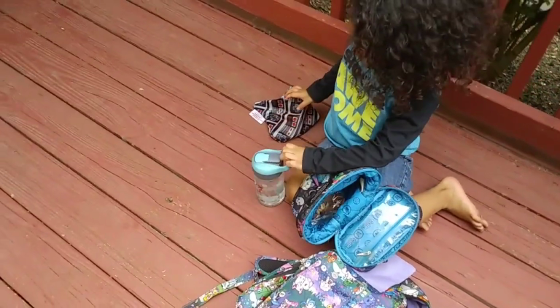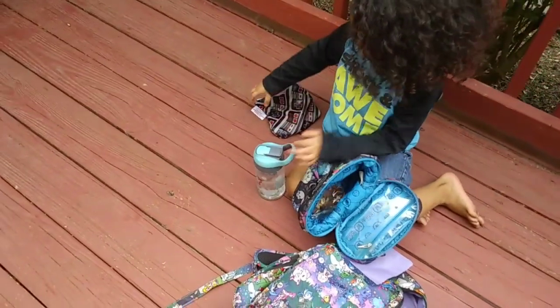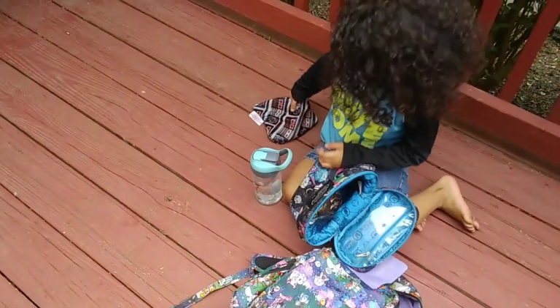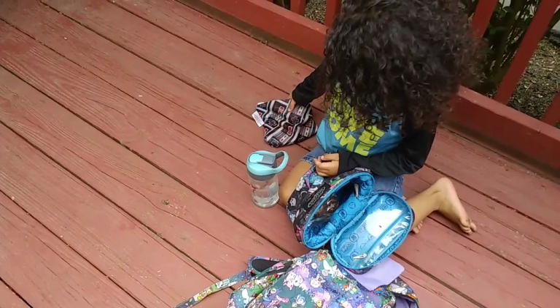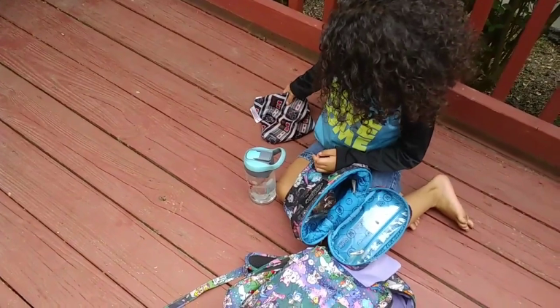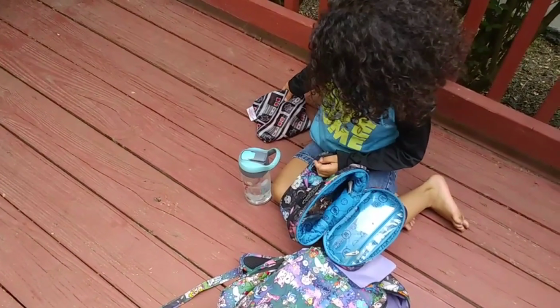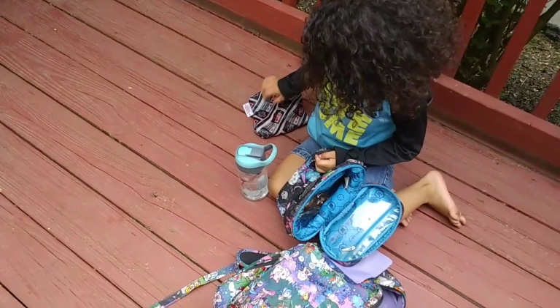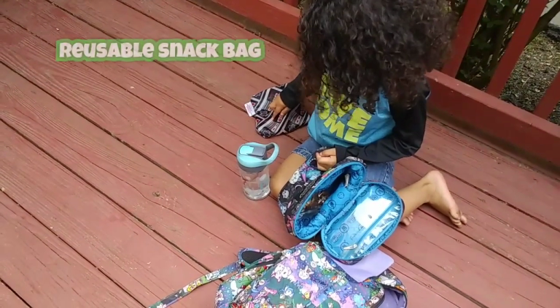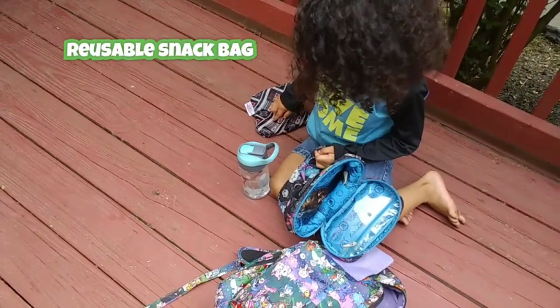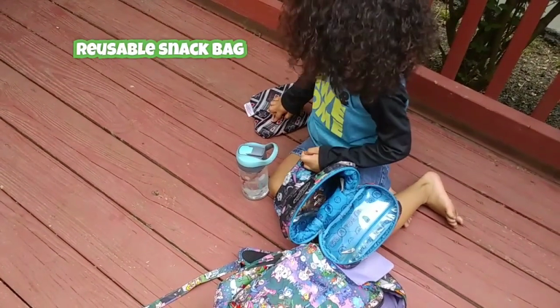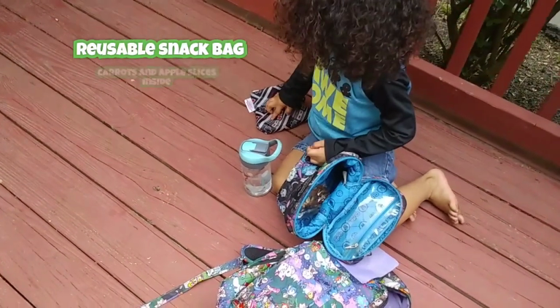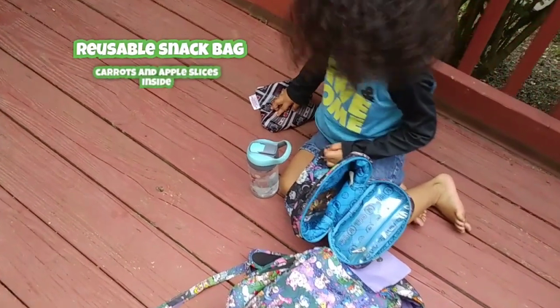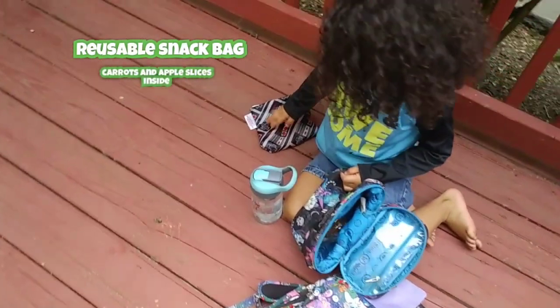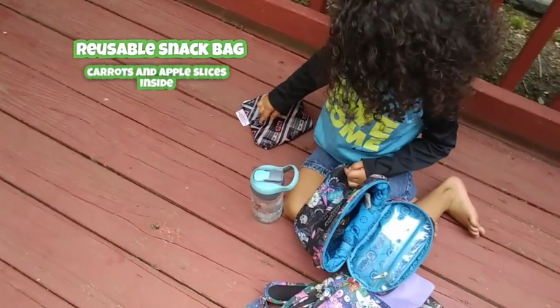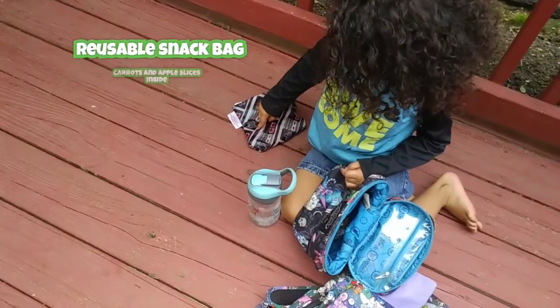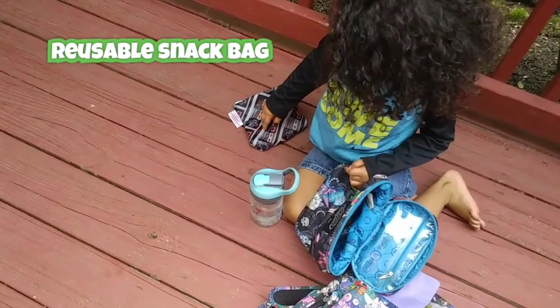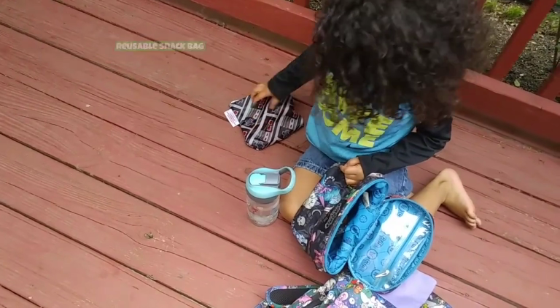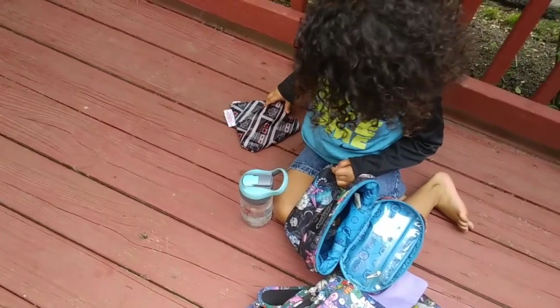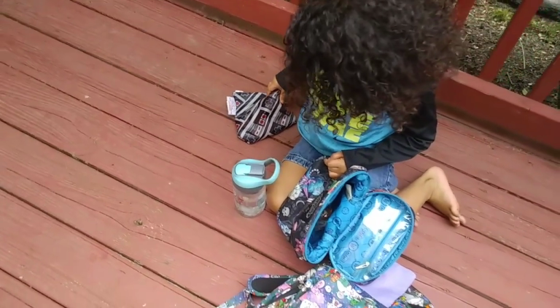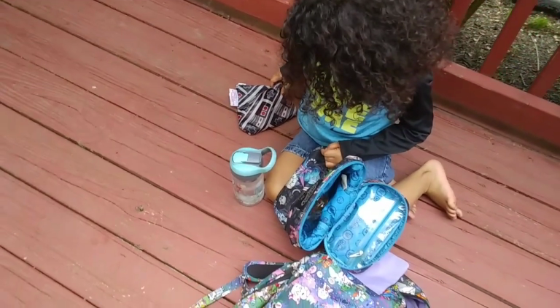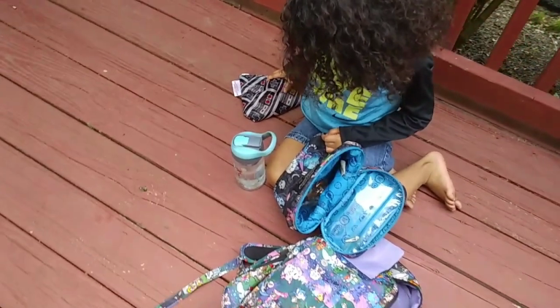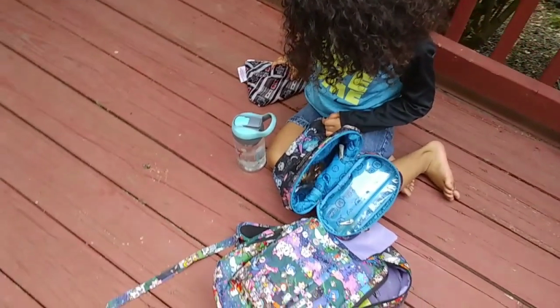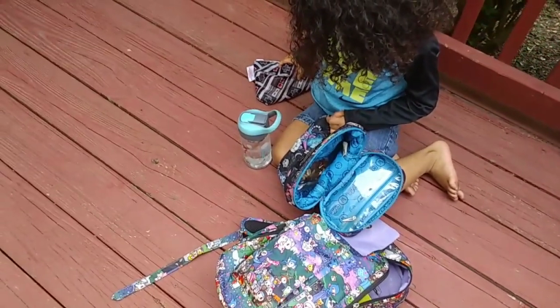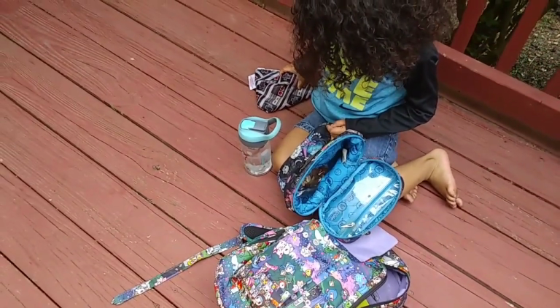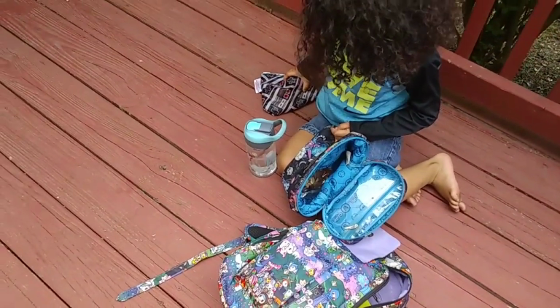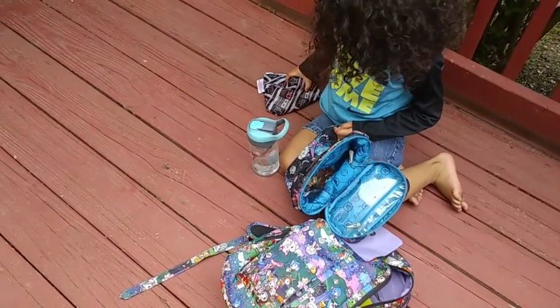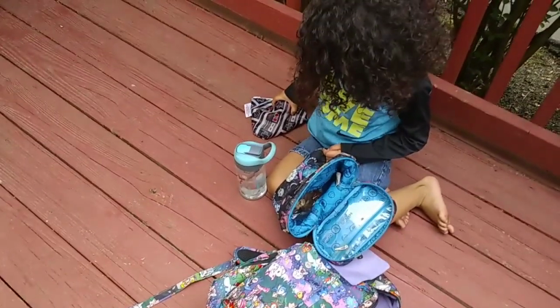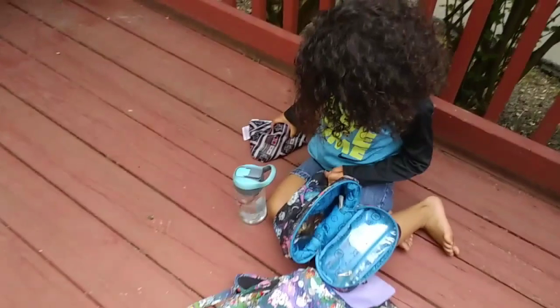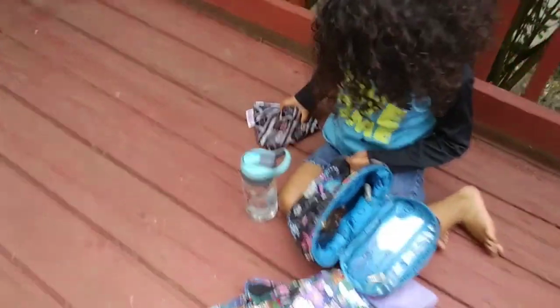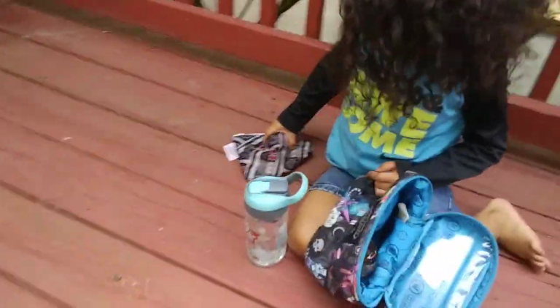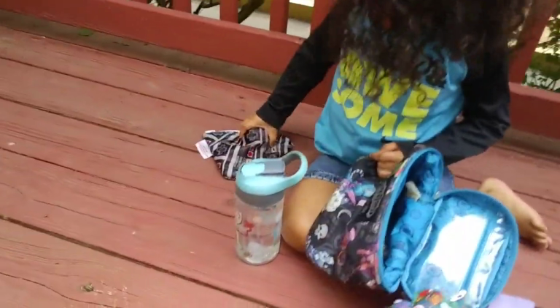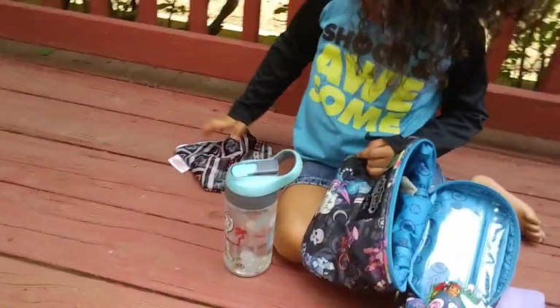Mommy got the water. This is my apple. You see the orange? This is the cherry. You see the red? That's so juicy.